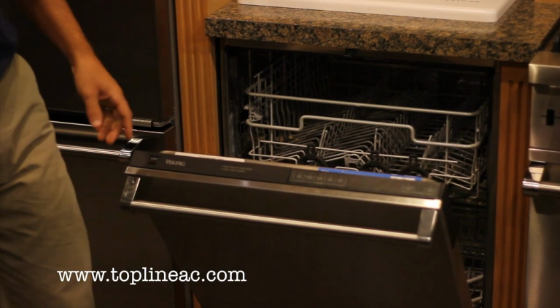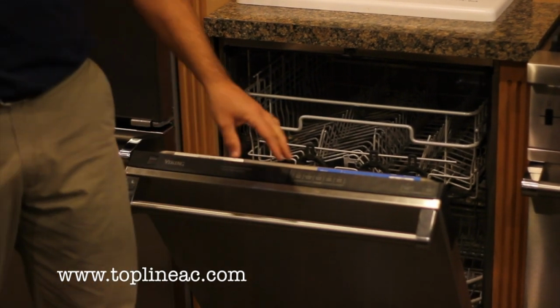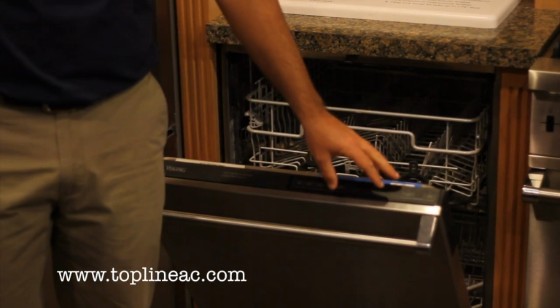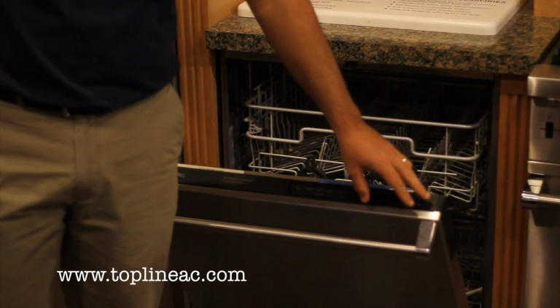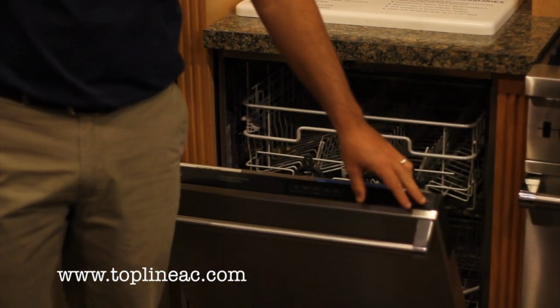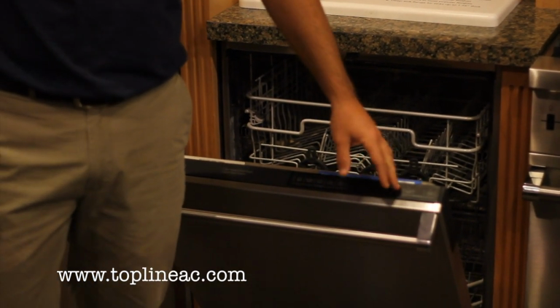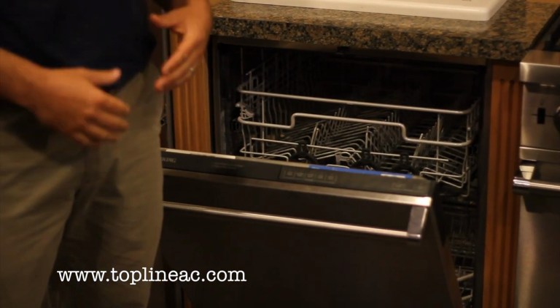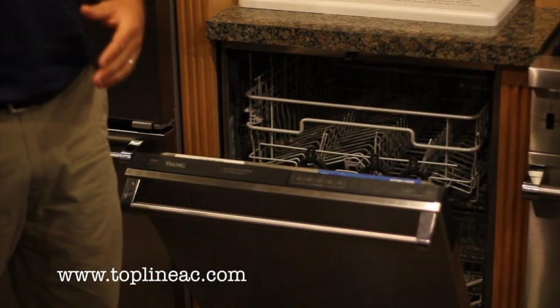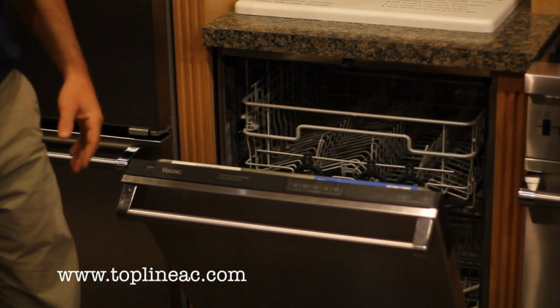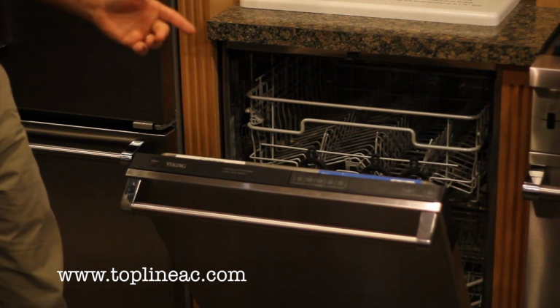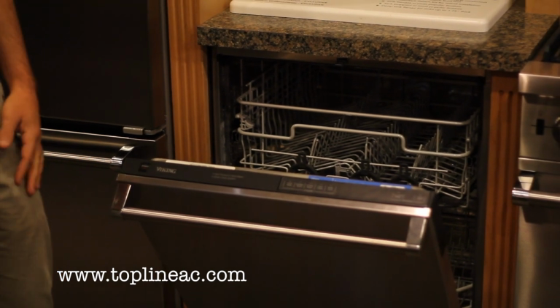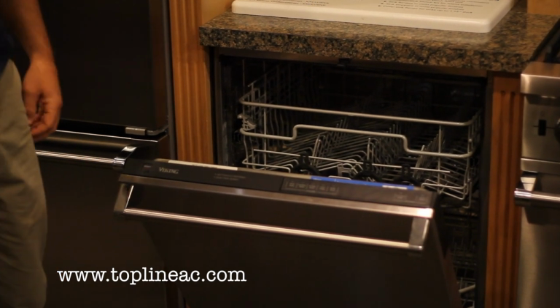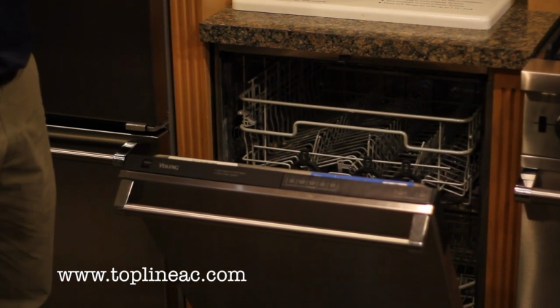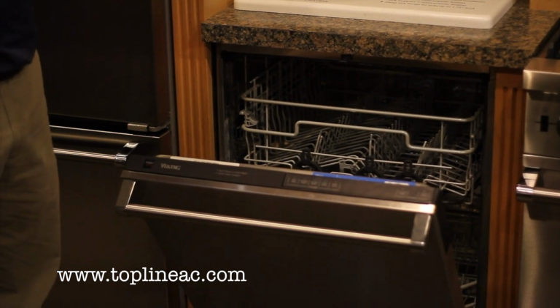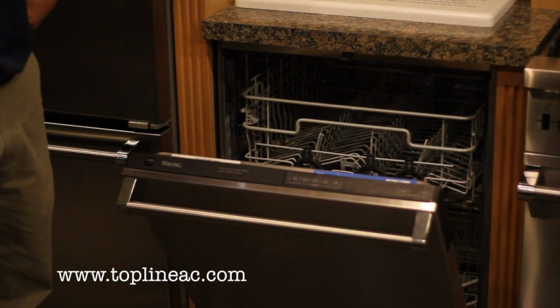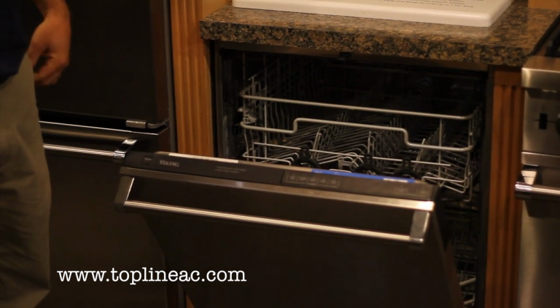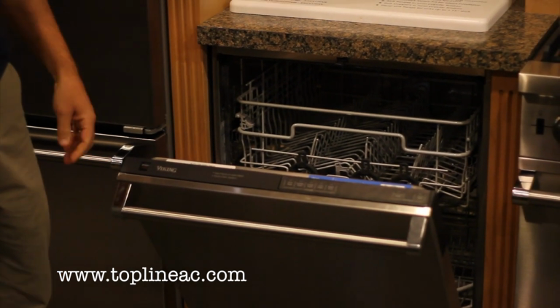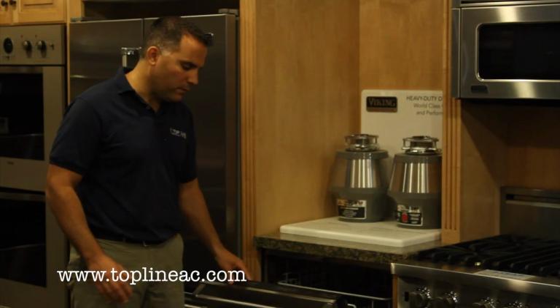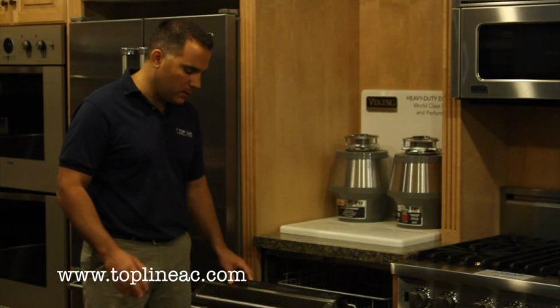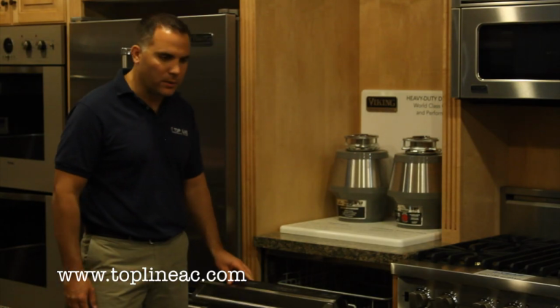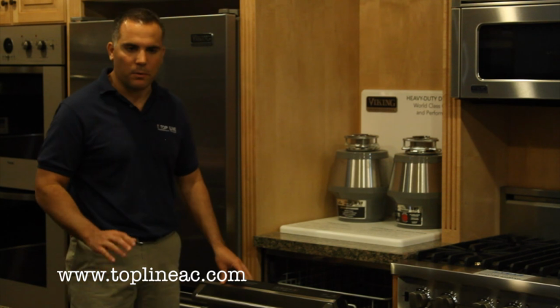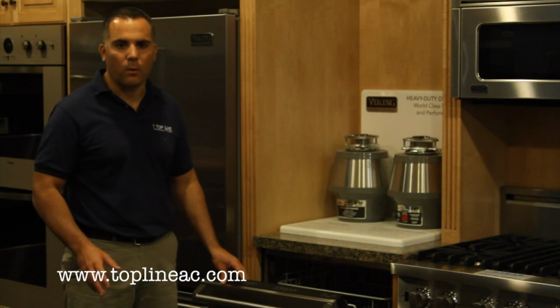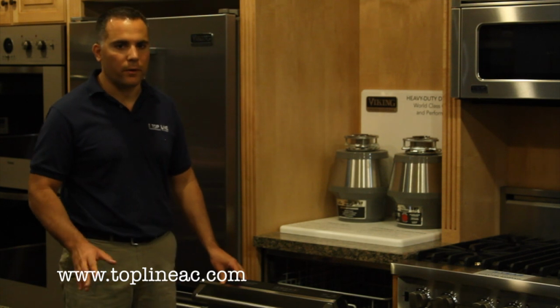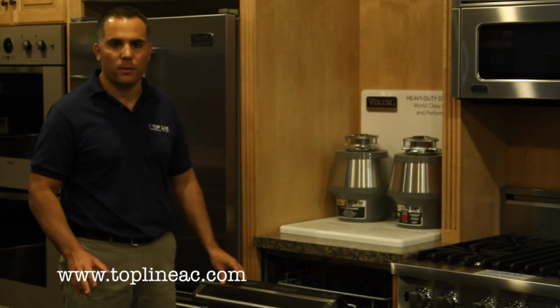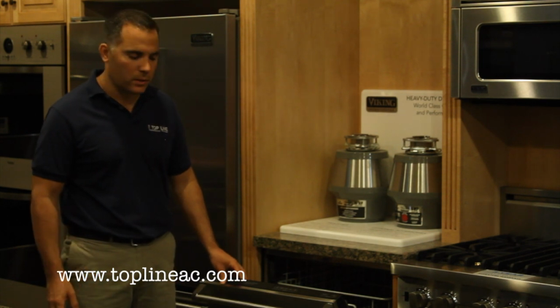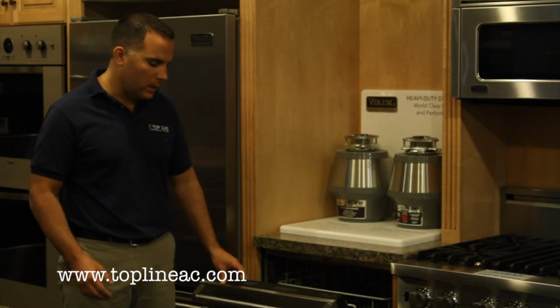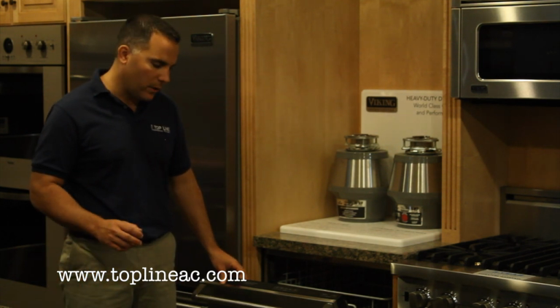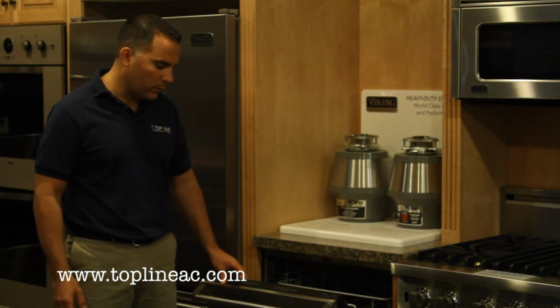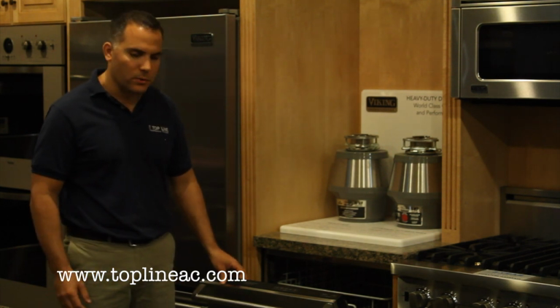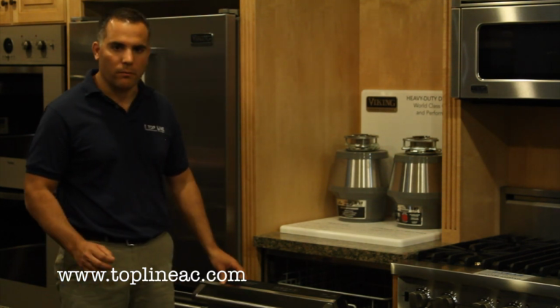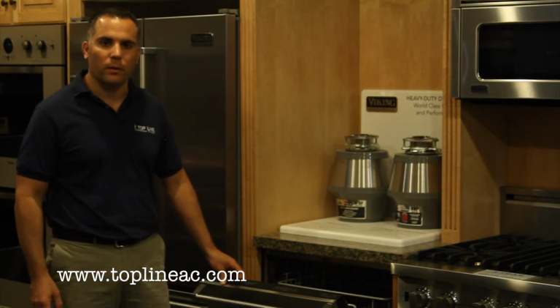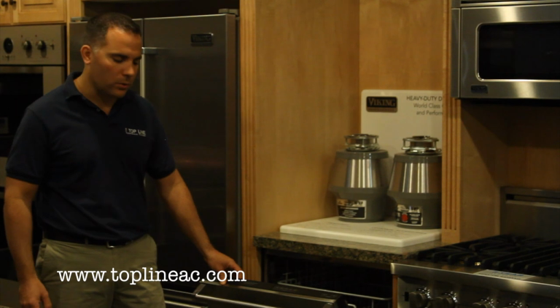You can also set a delayed start — hit the delayed start and the unit will begin running four hours from that point. Overall, this dishwasher is very quiet, very energy efficient, and very powerful, so you can get excellent cleaning results.